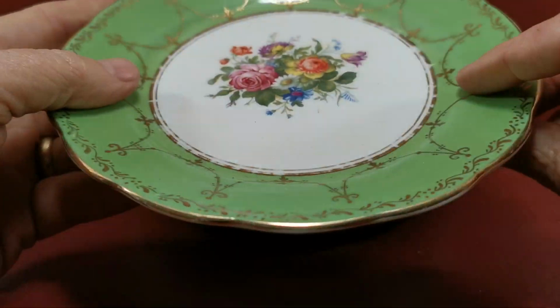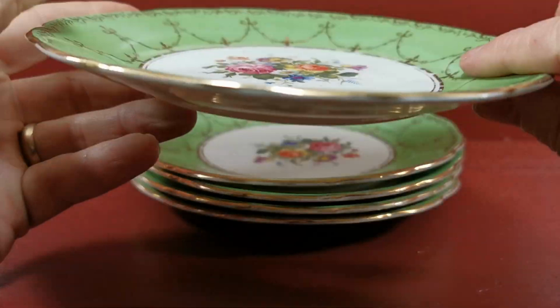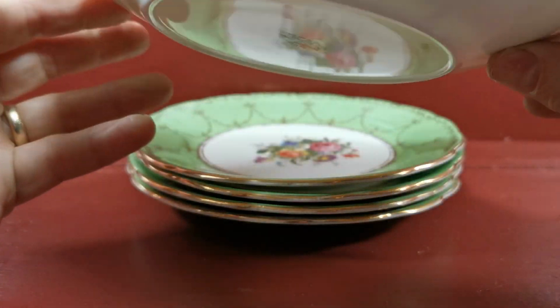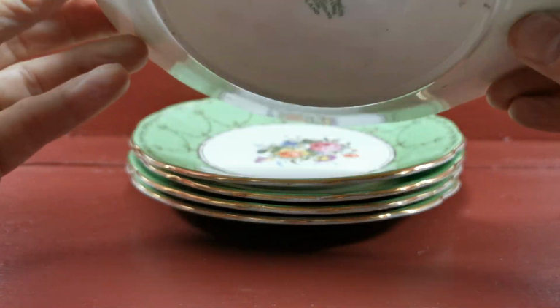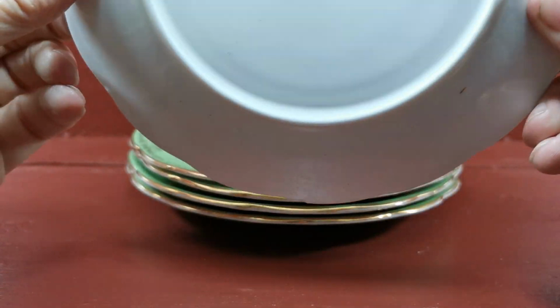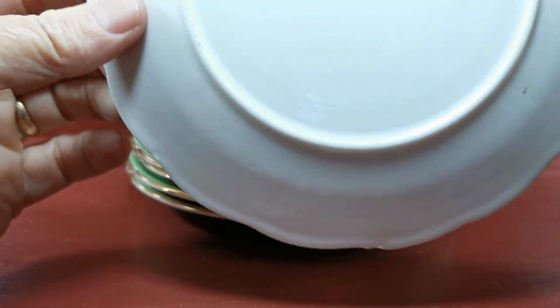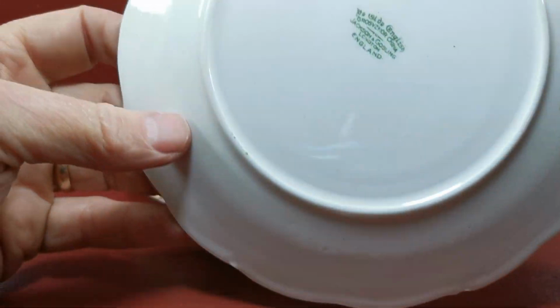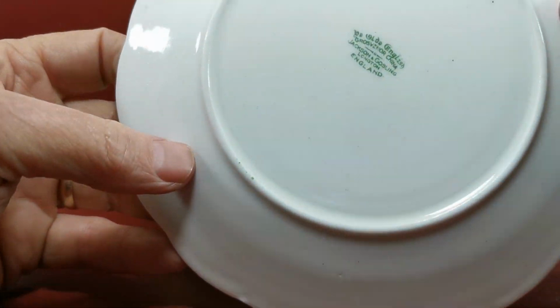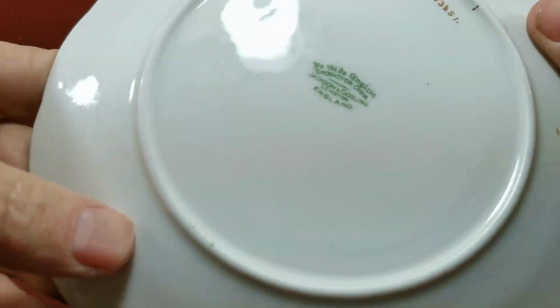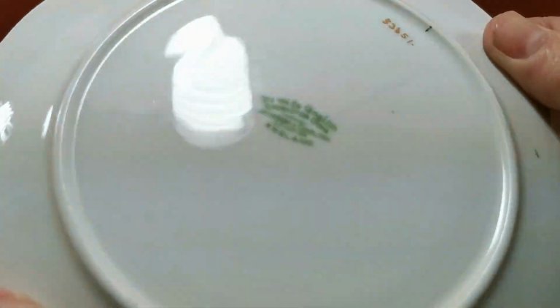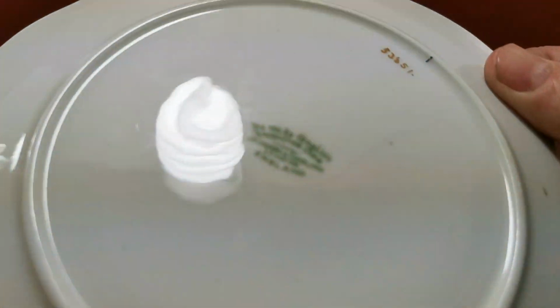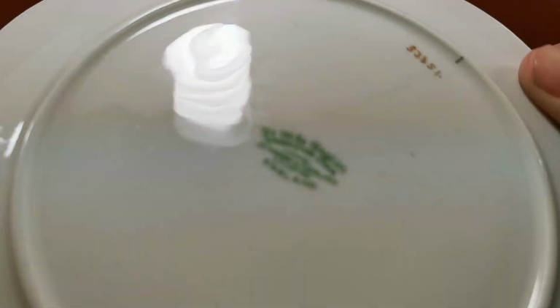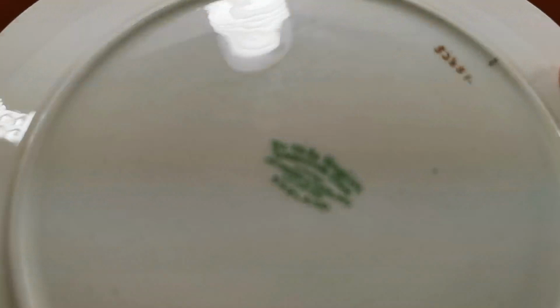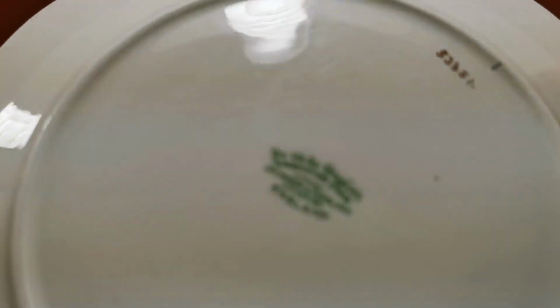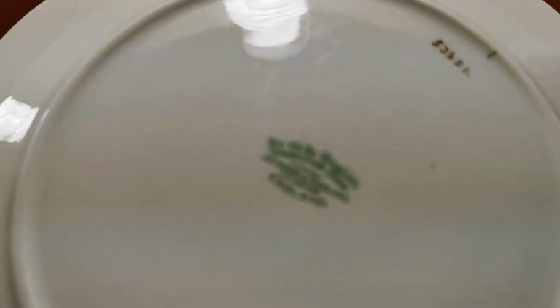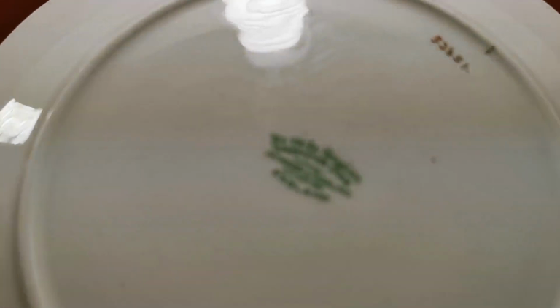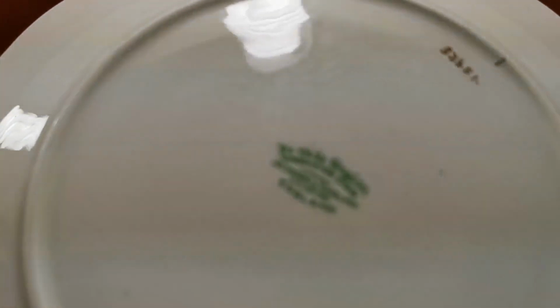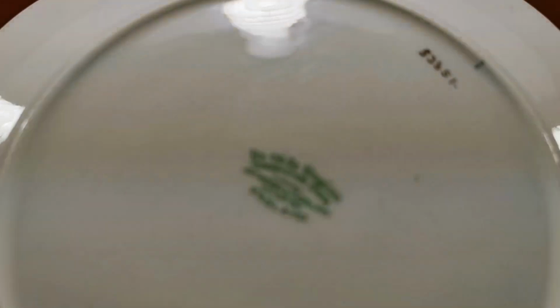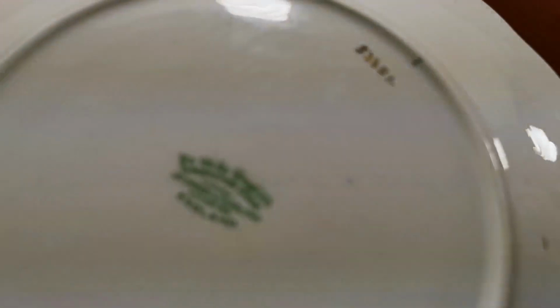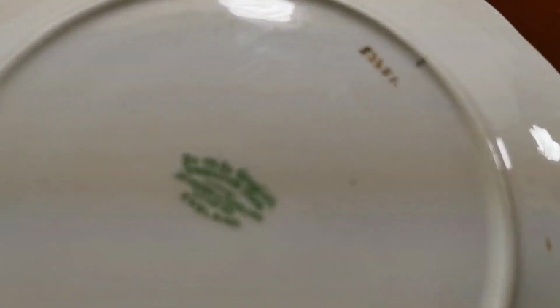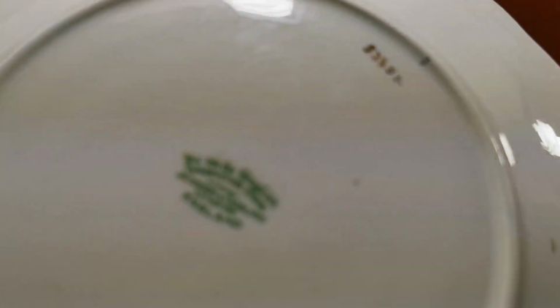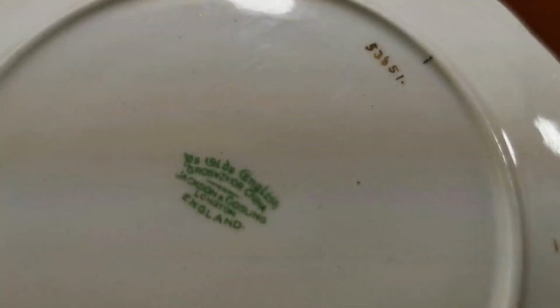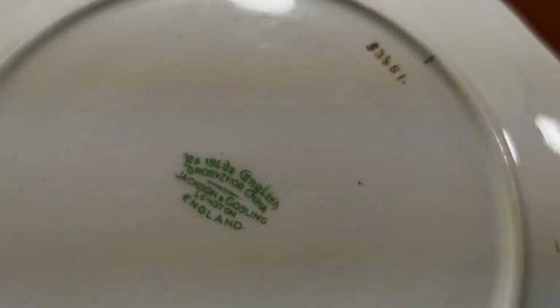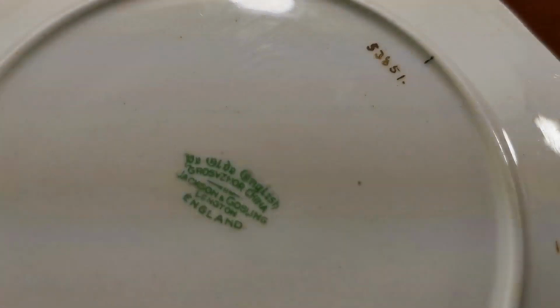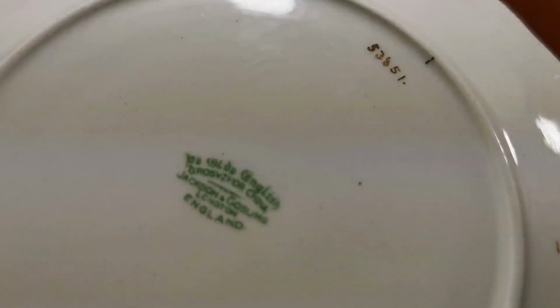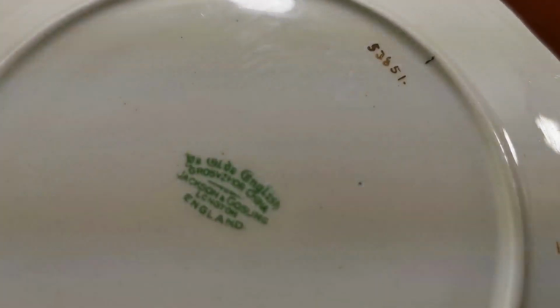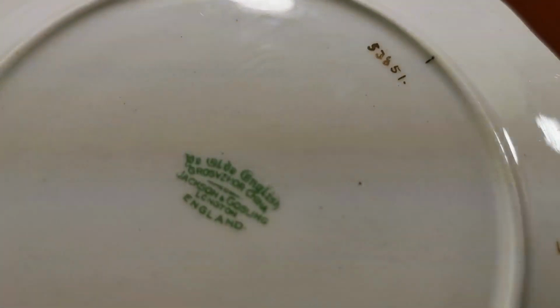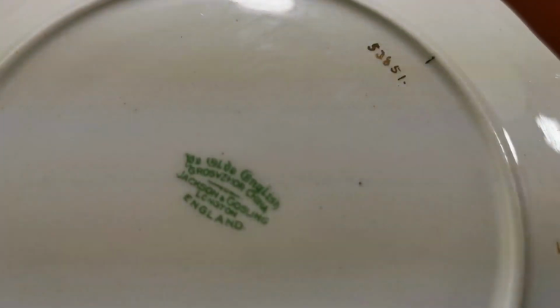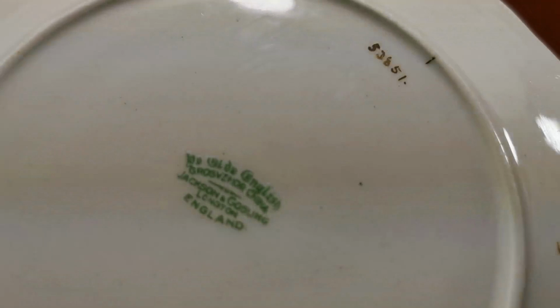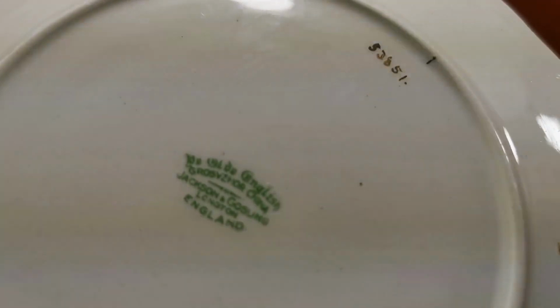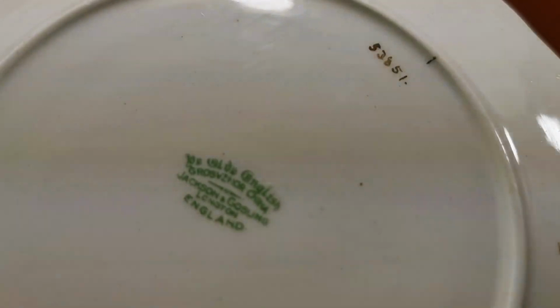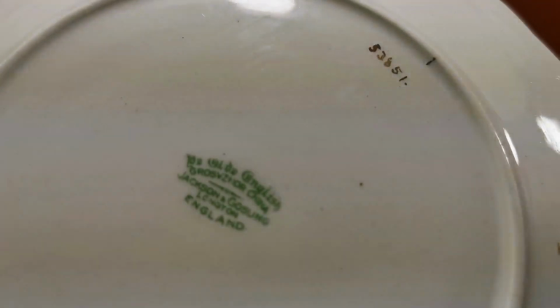They date from around the 1950s, maybe a little earlier. And the pattern reference — there you go — if you're looking to match these against things that you have, just let me get that in focus: 5385, Jackson and Gosling.